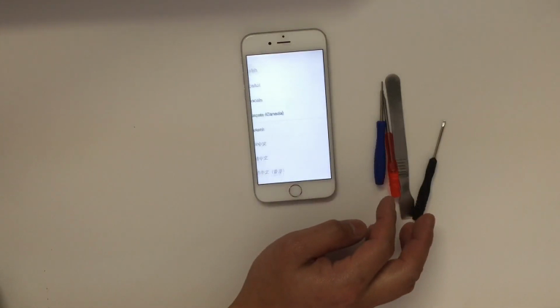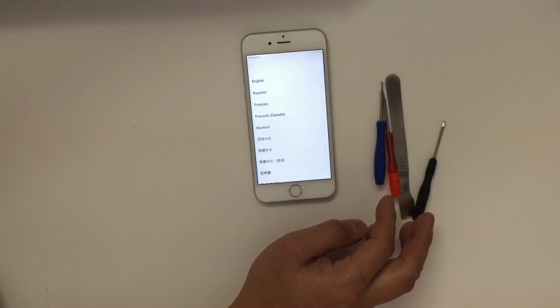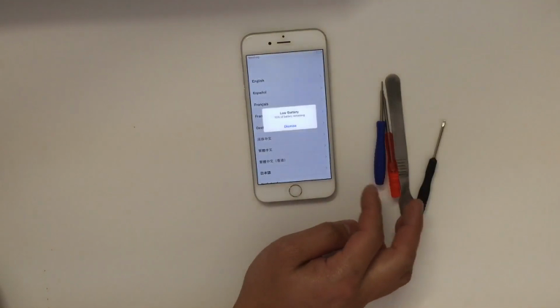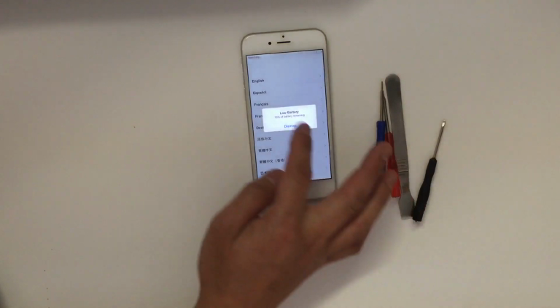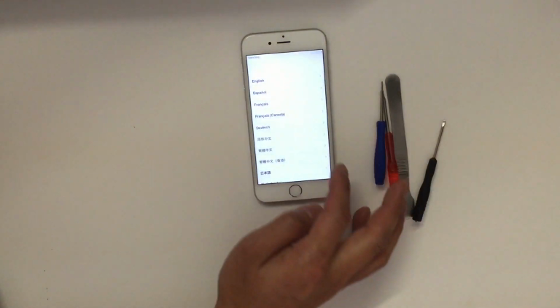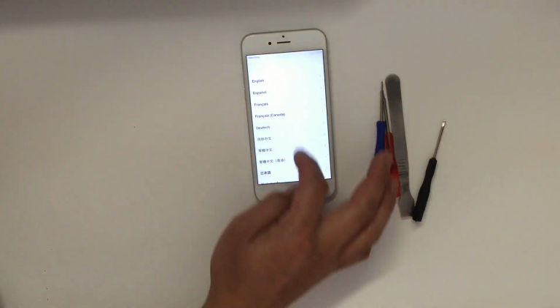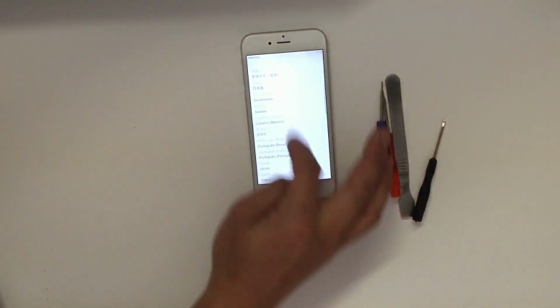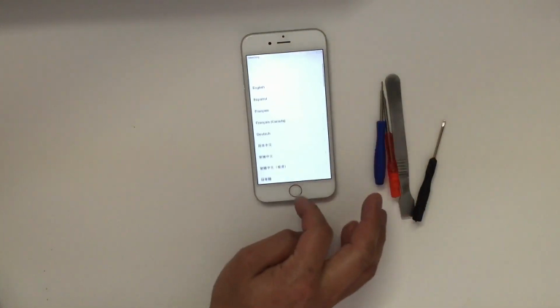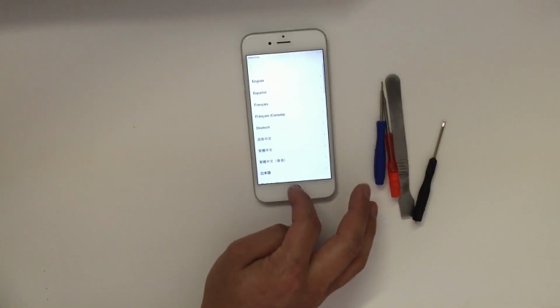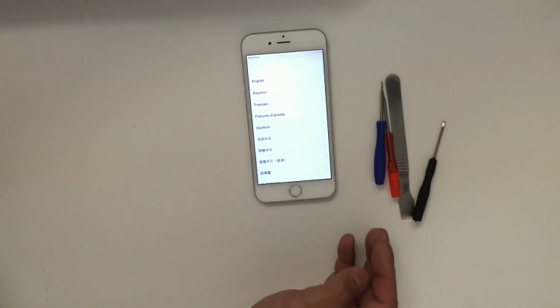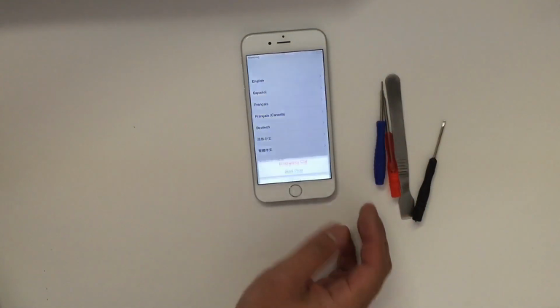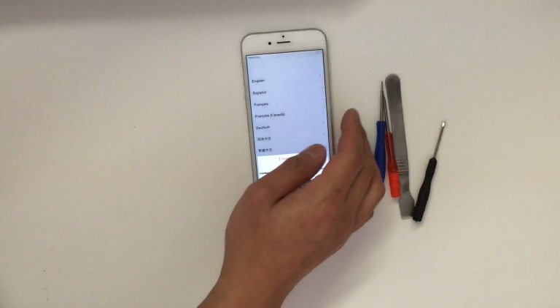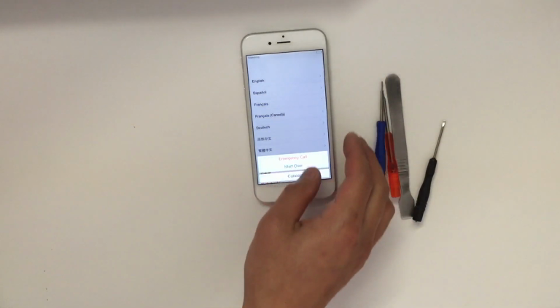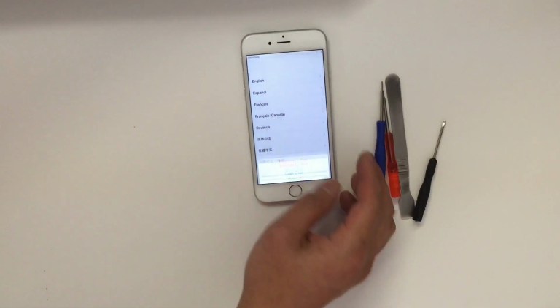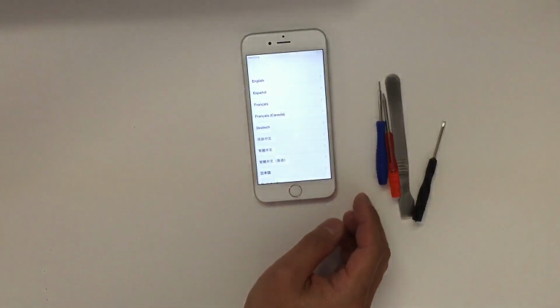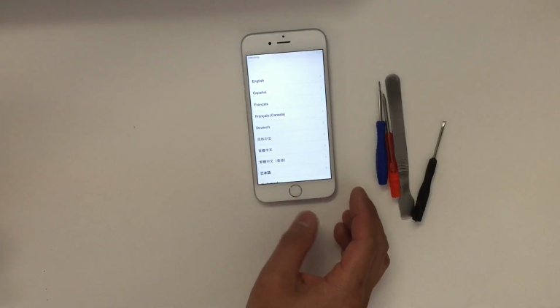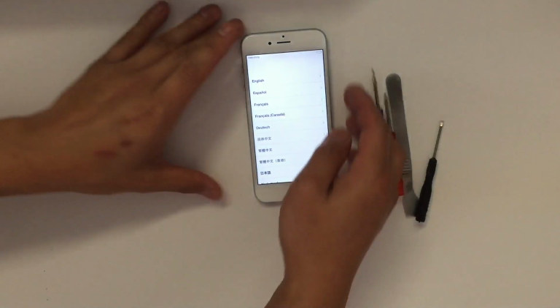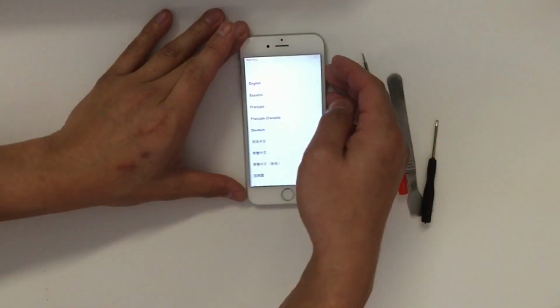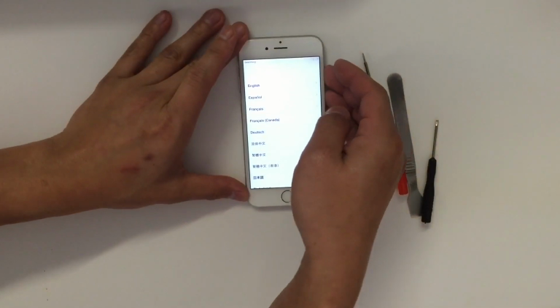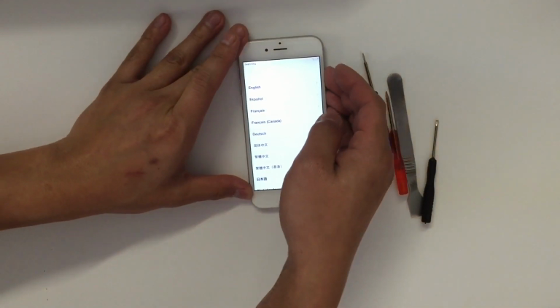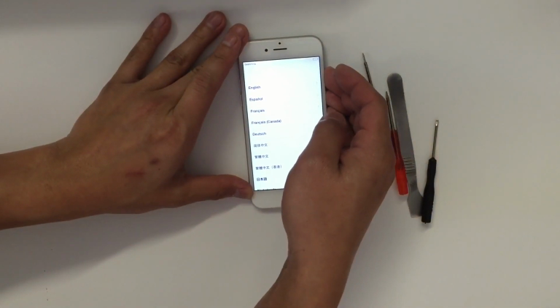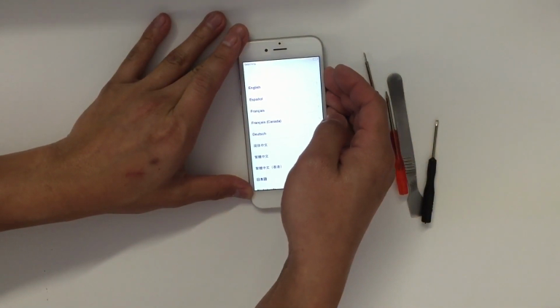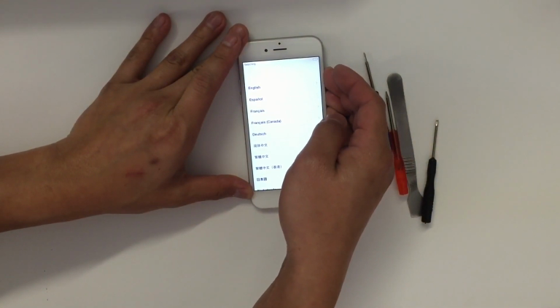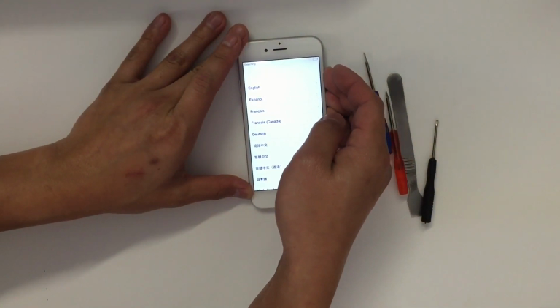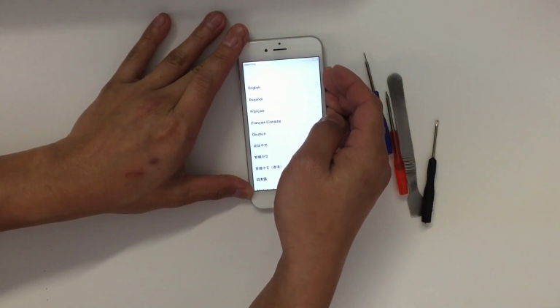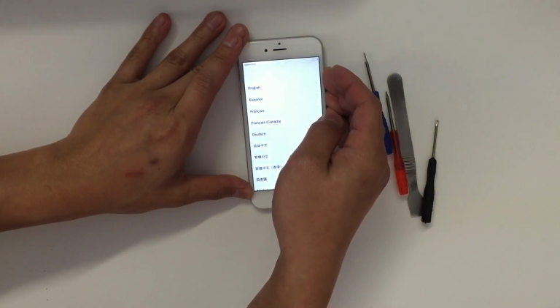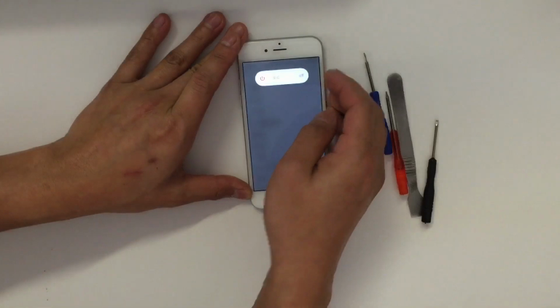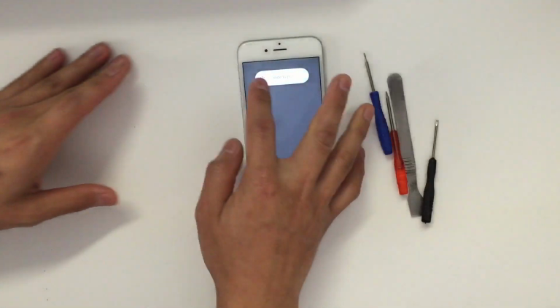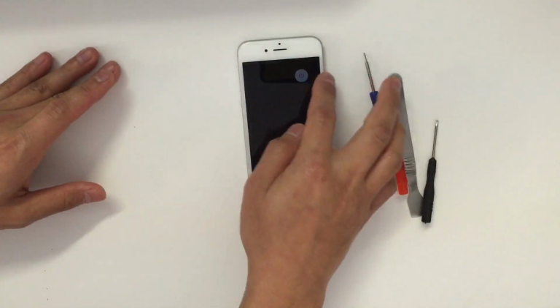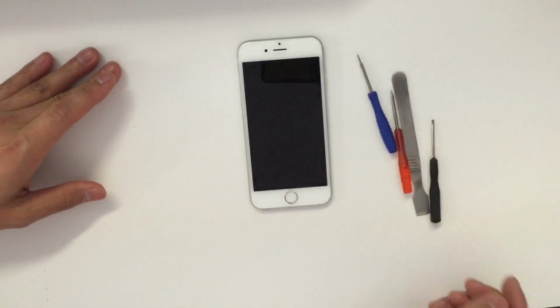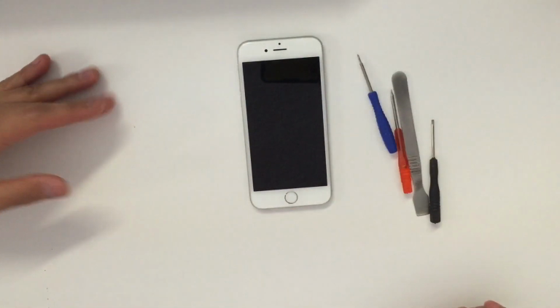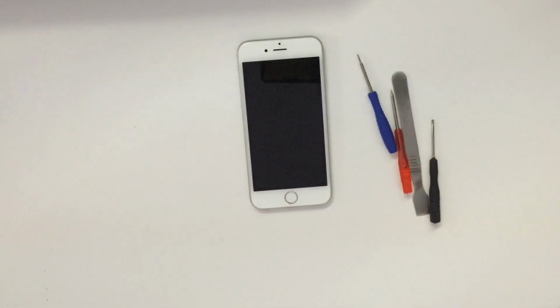There you go, the phone is back on and everything seems normal. That is it for today's video. If you liked the video, go ahead and give me a thumbs up, and don't forget to subscribe for more future videos to come.